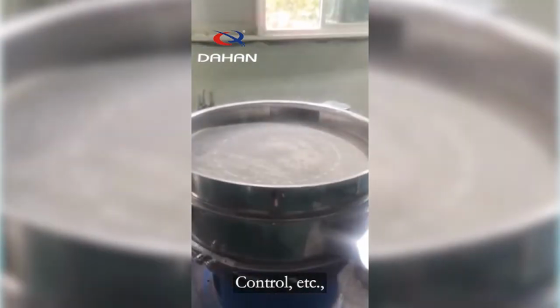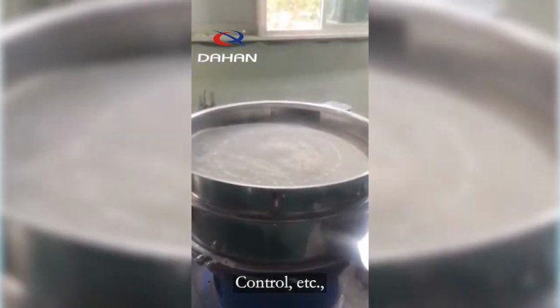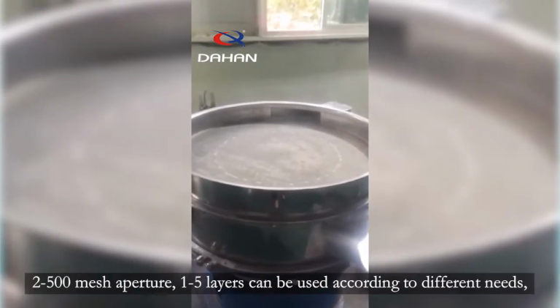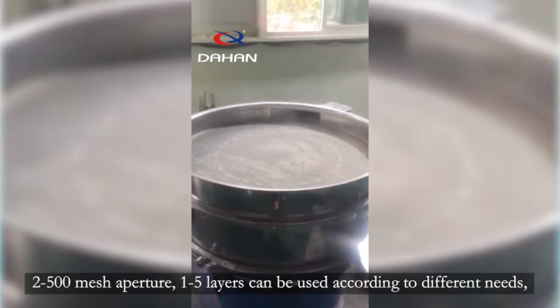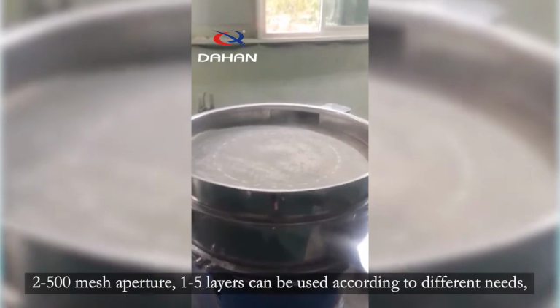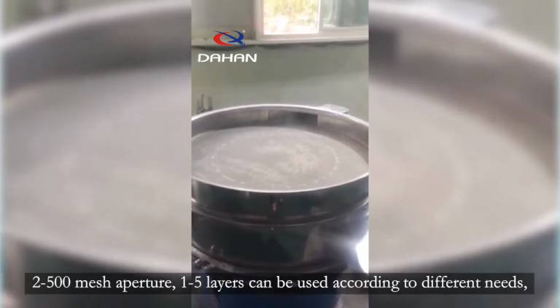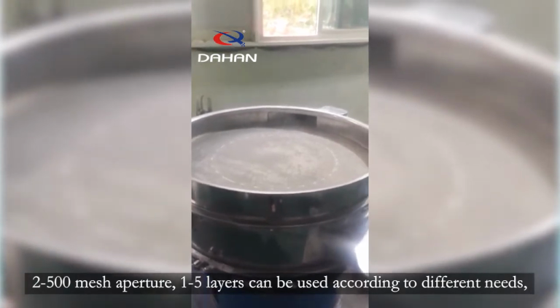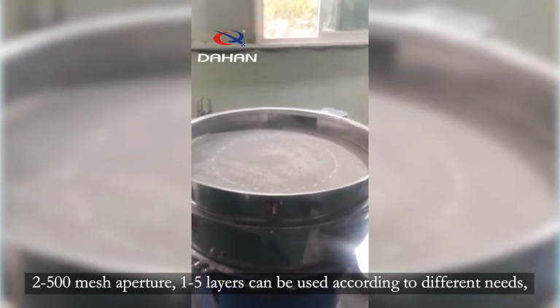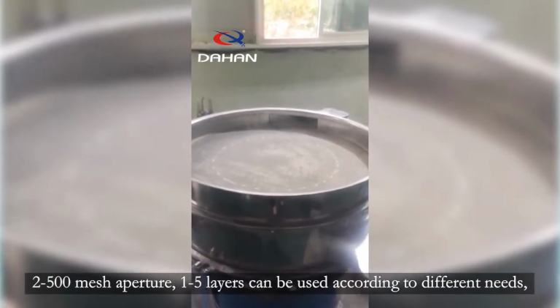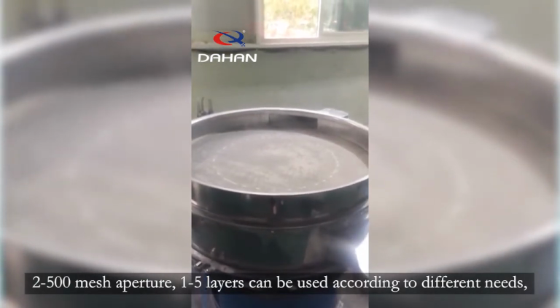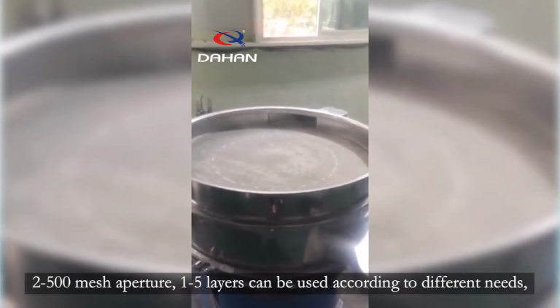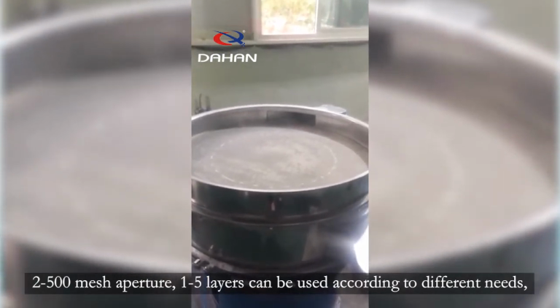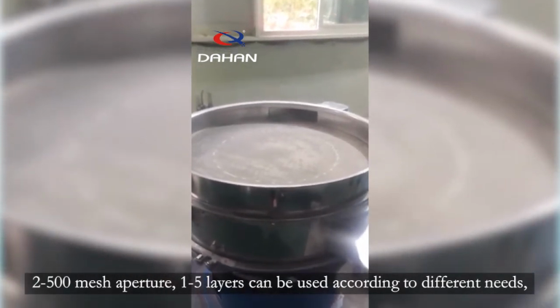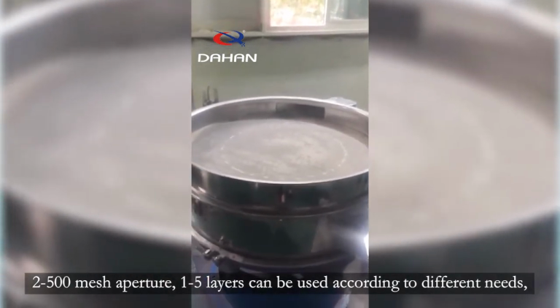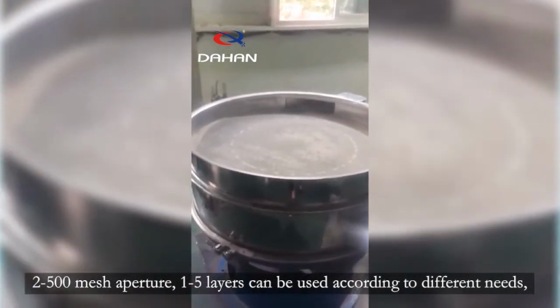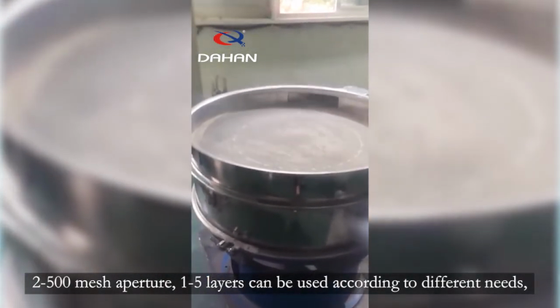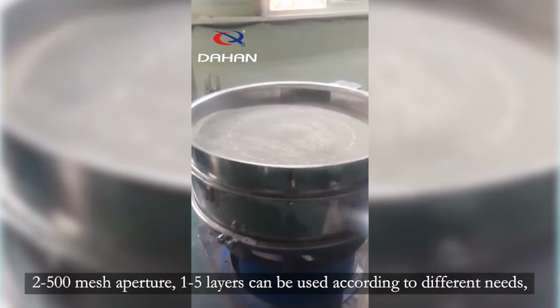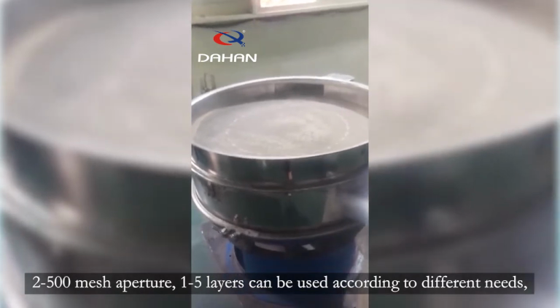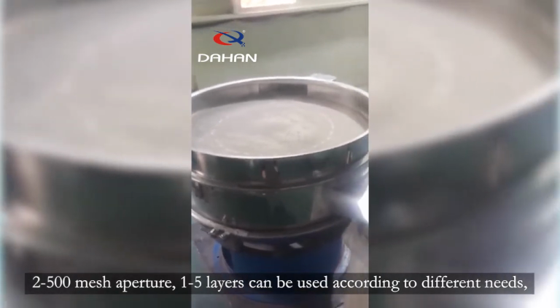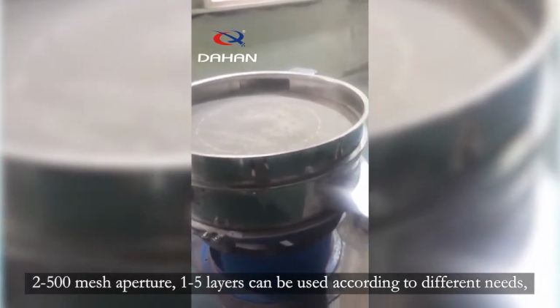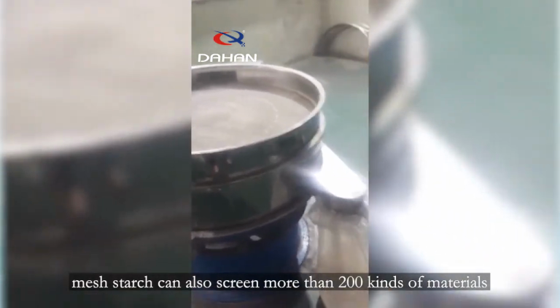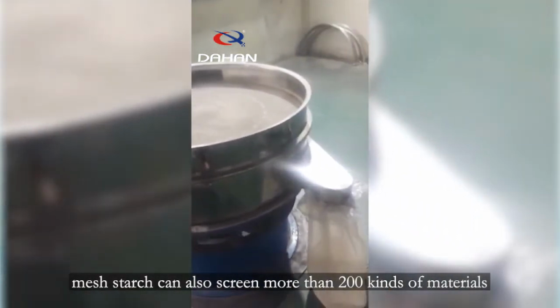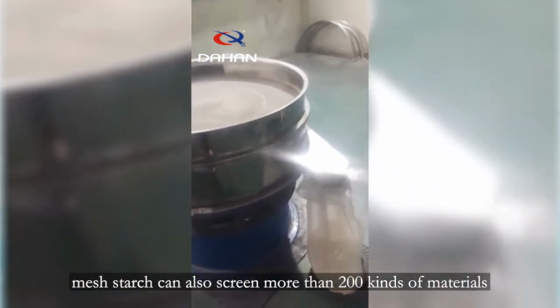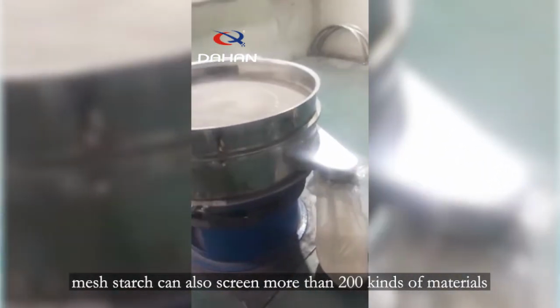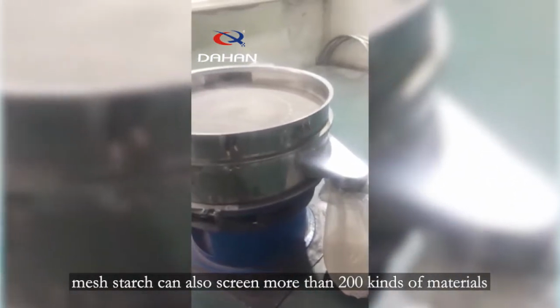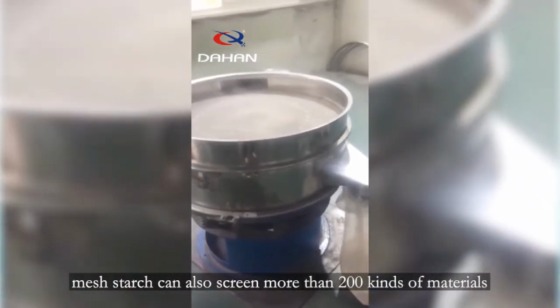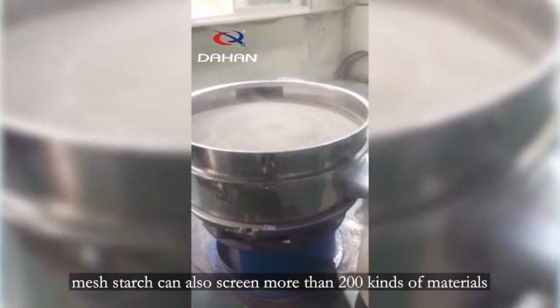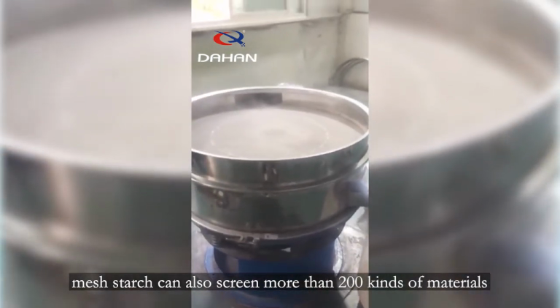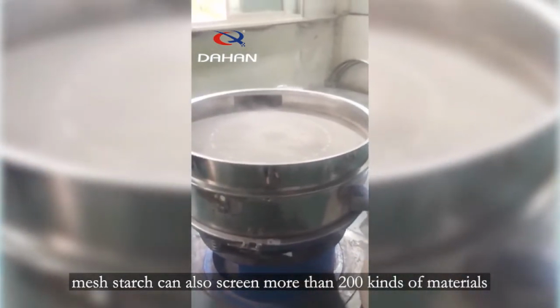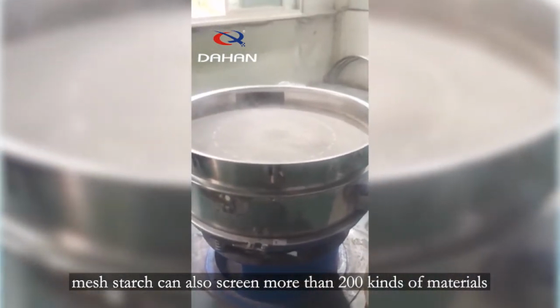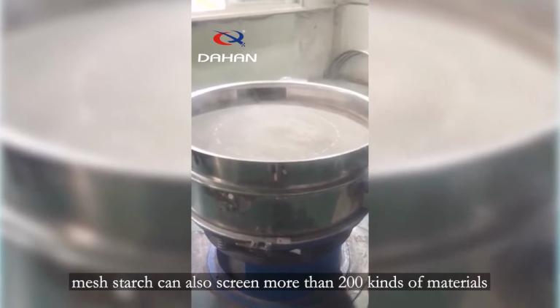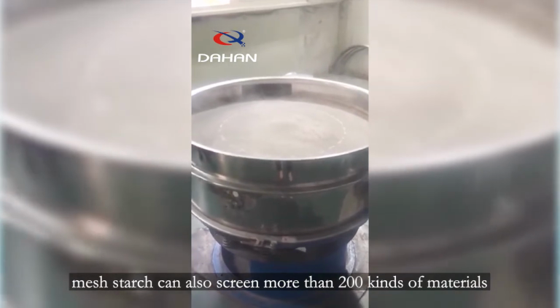2 to 500 mesh aperture, 1 to 5 layers, can be used according to different needs. The mesh starch screen can also handle more than 200 kinds of materials.